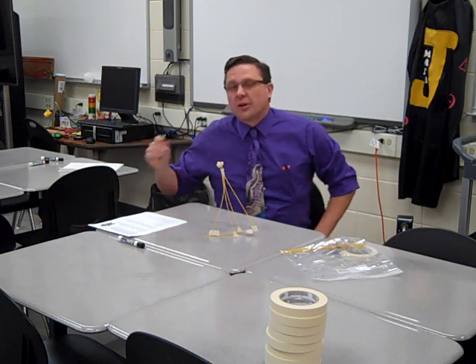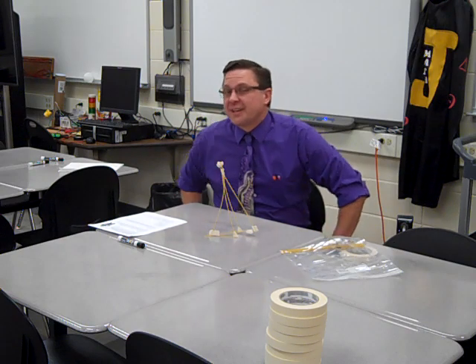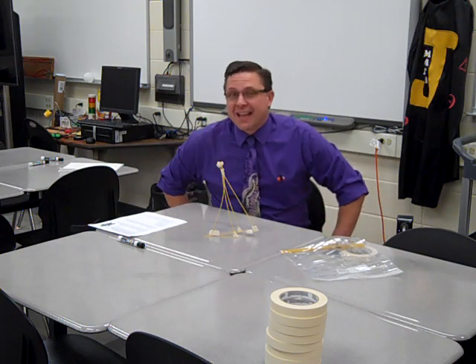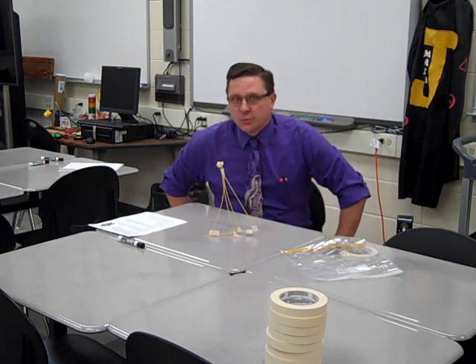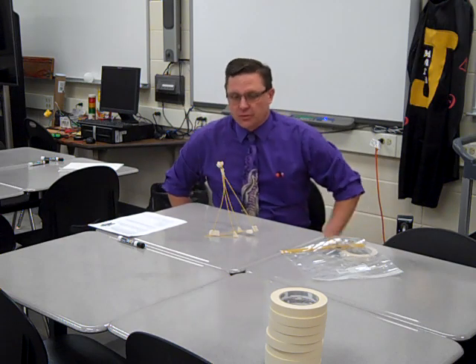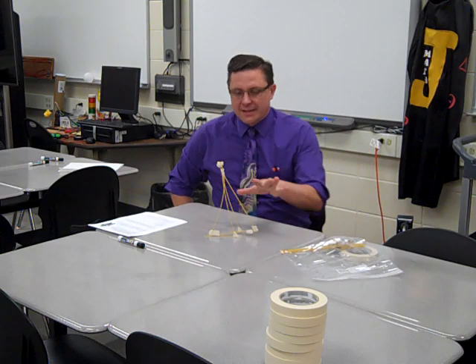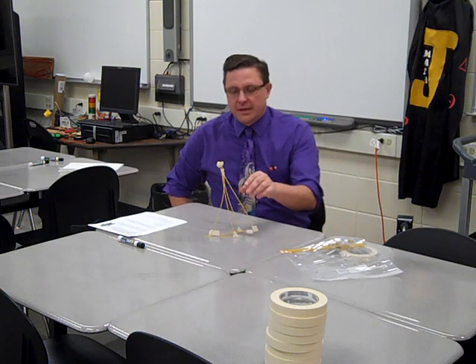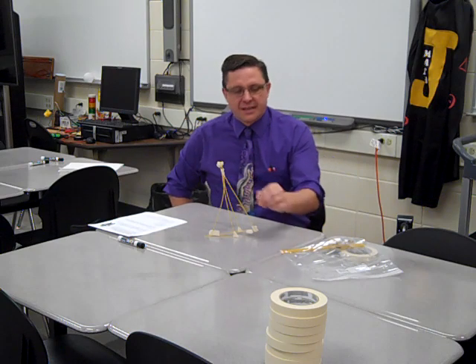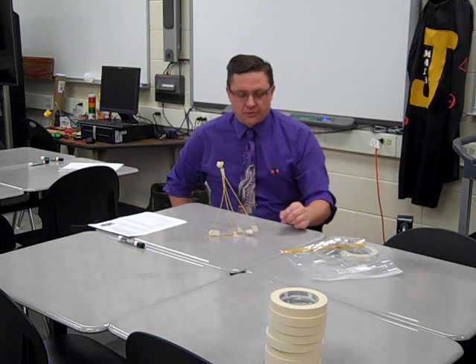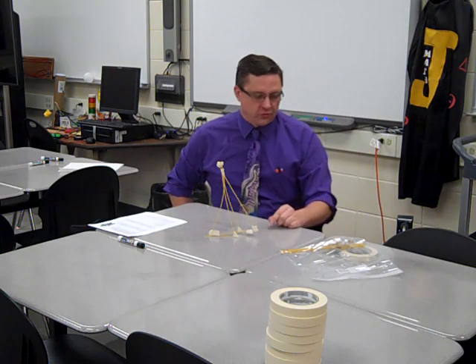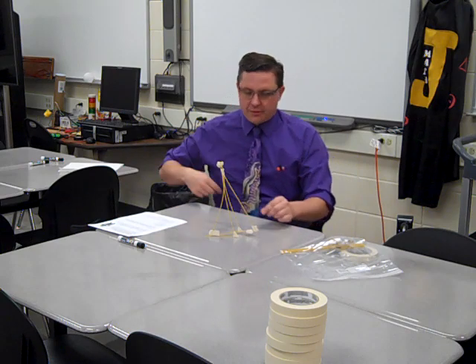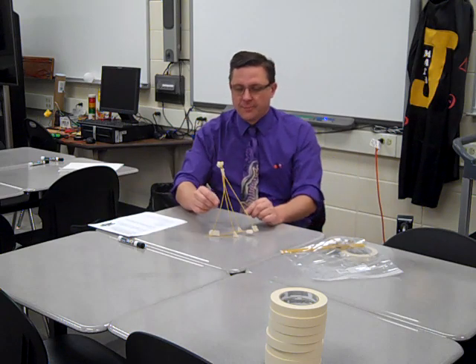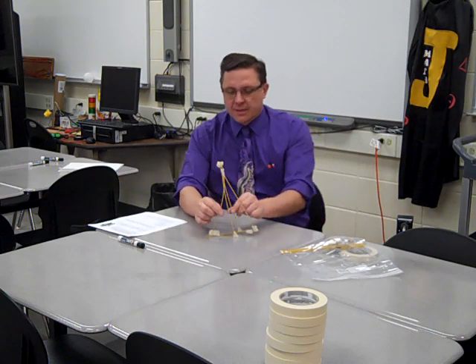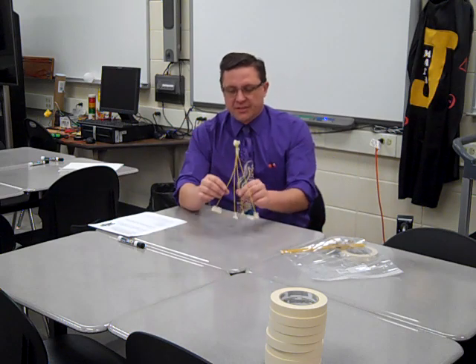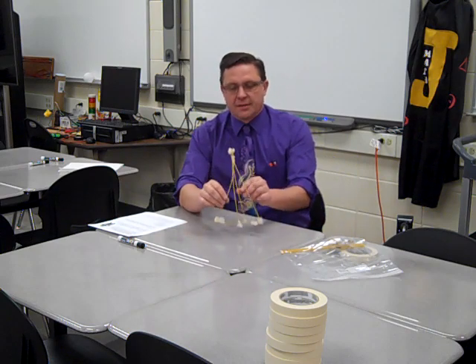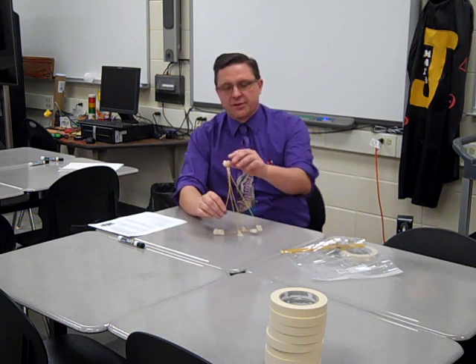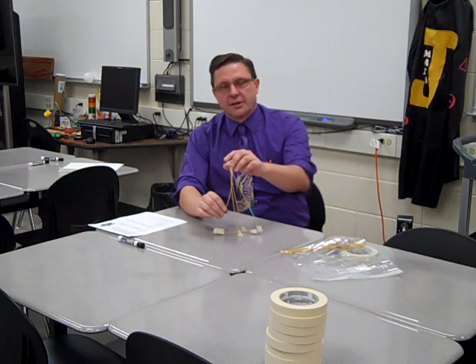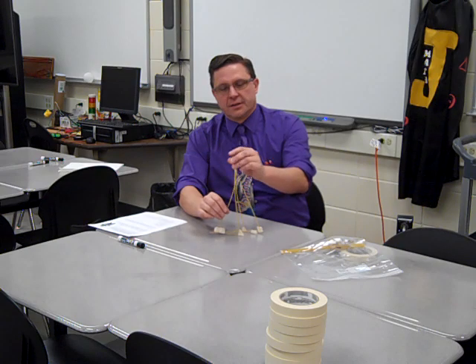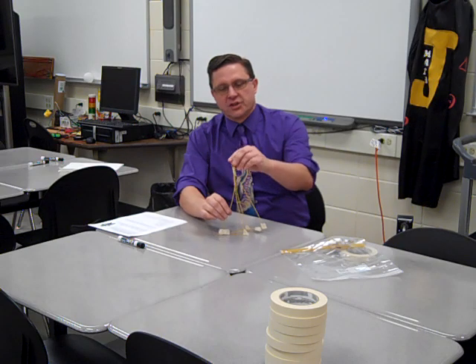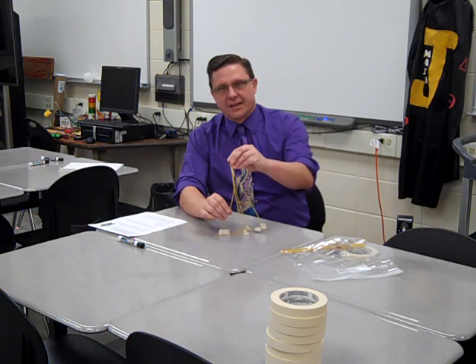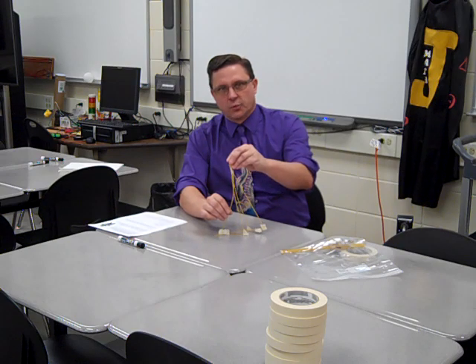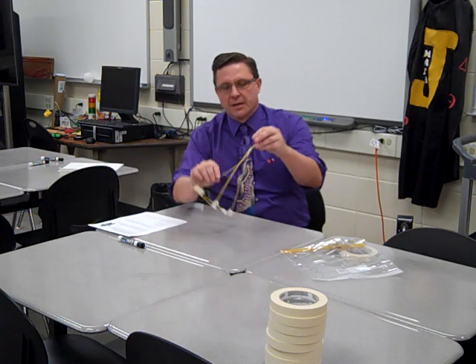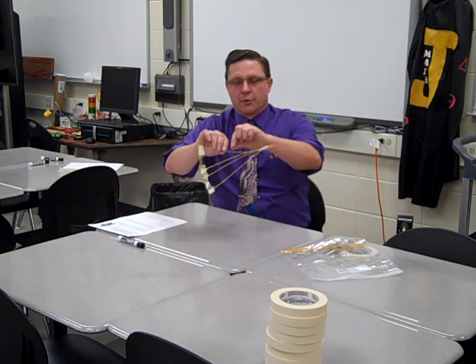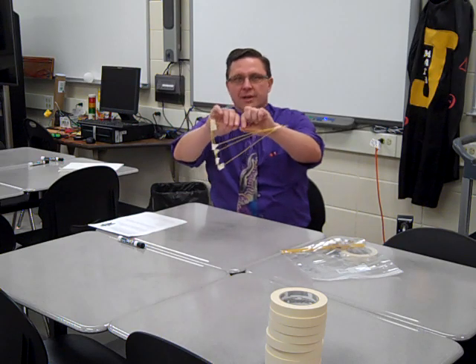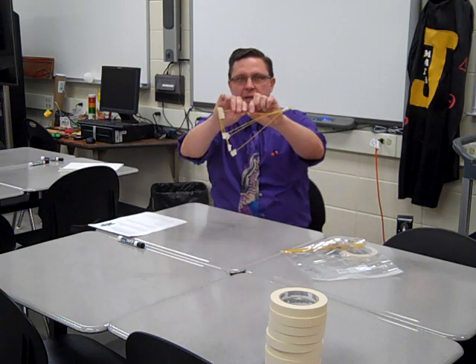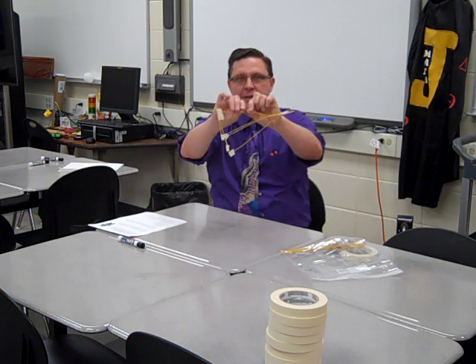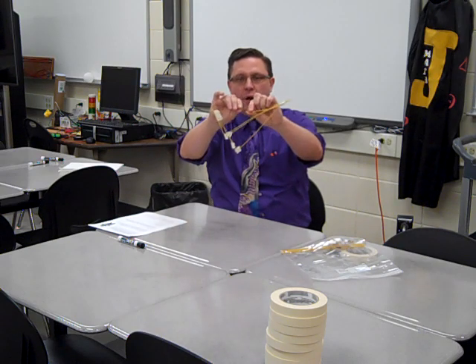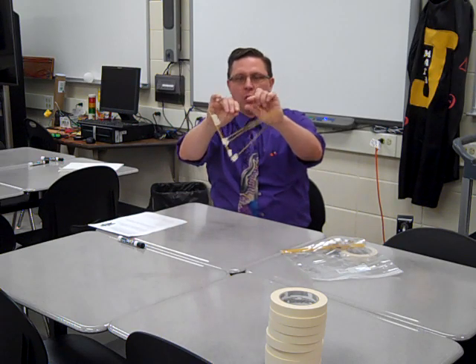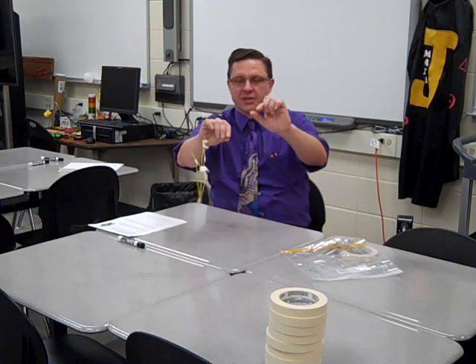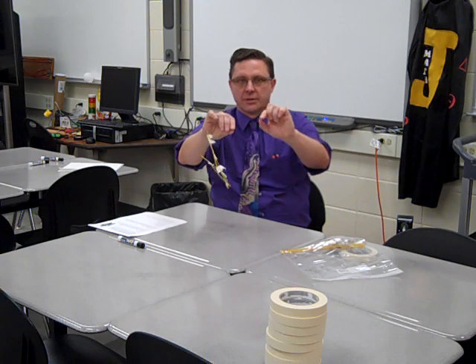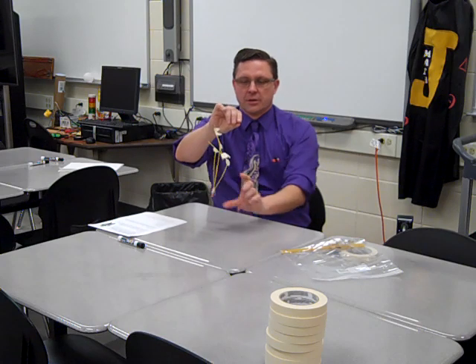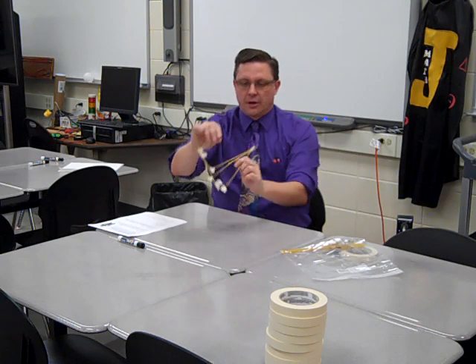We're going to use spaghetti a lot this week — it's a great indicator of structural strength. It's pretty strong in compression, but pretty weak in tension.